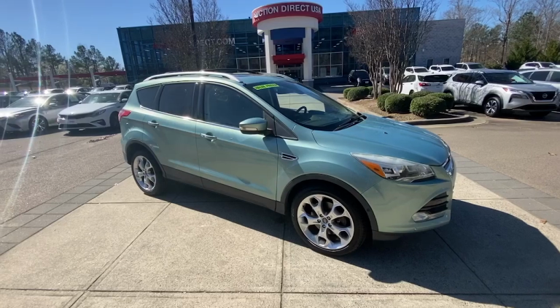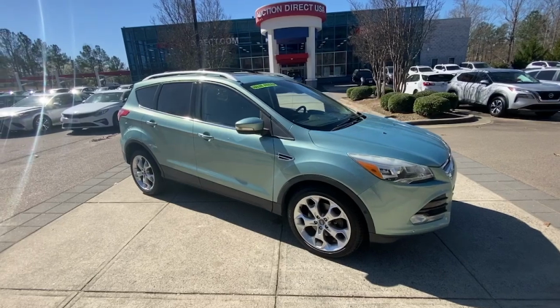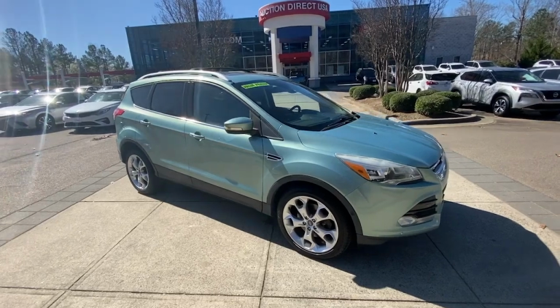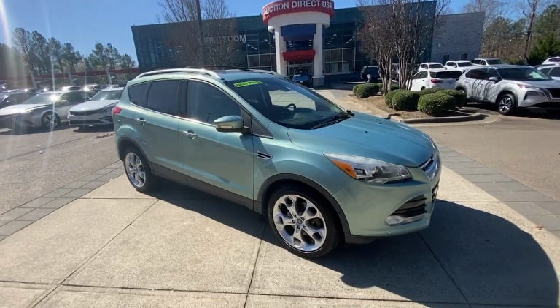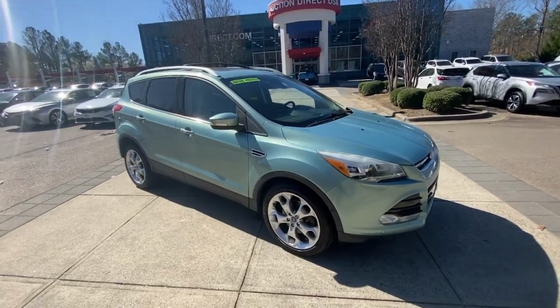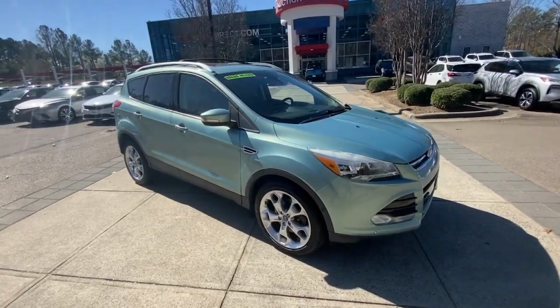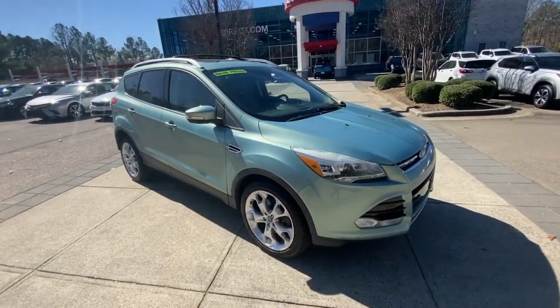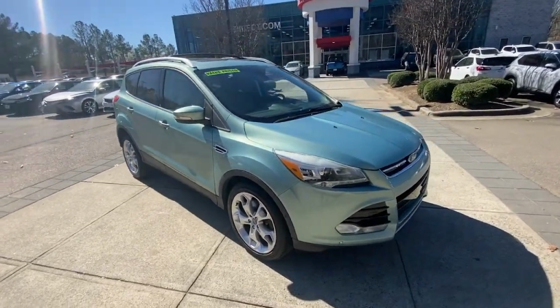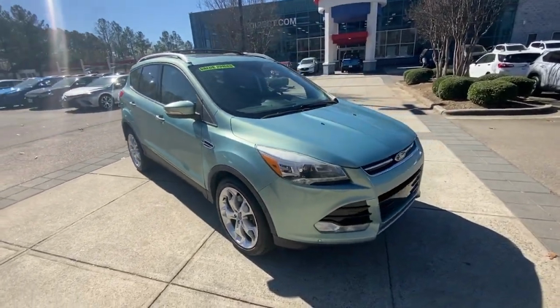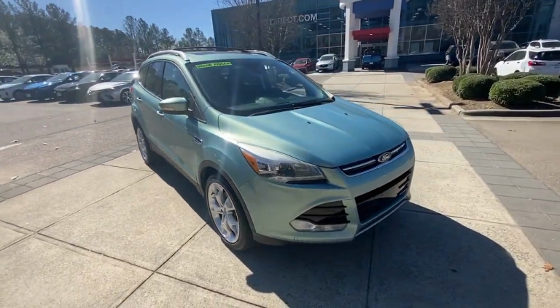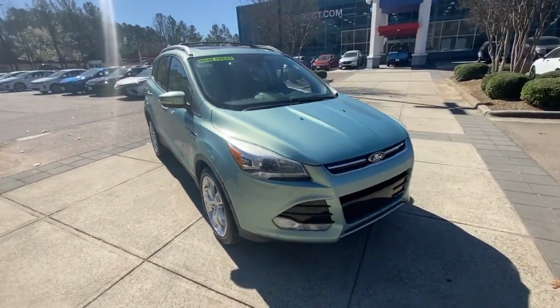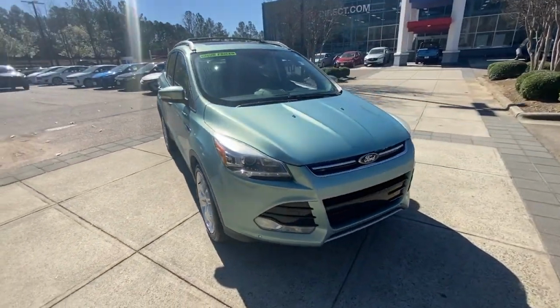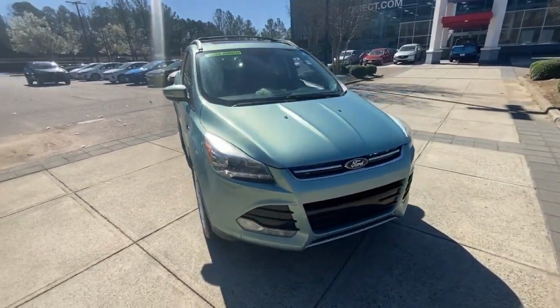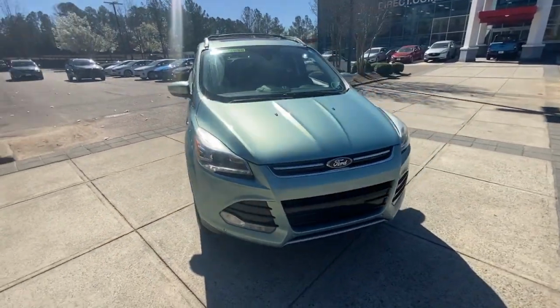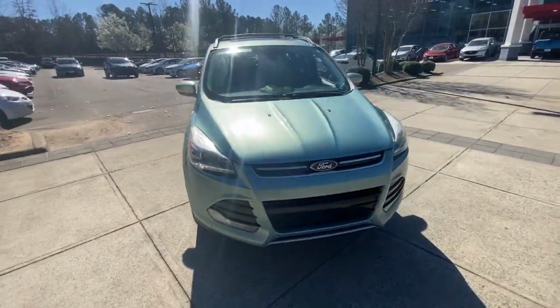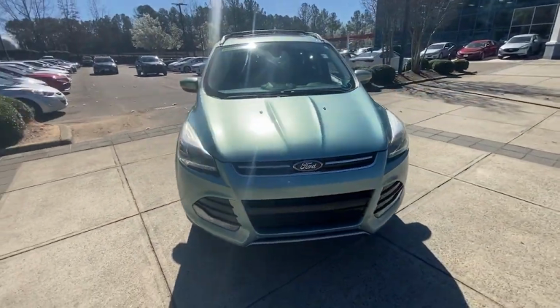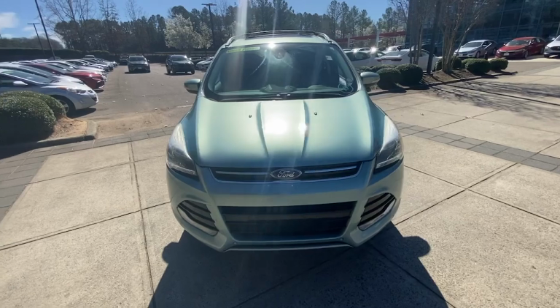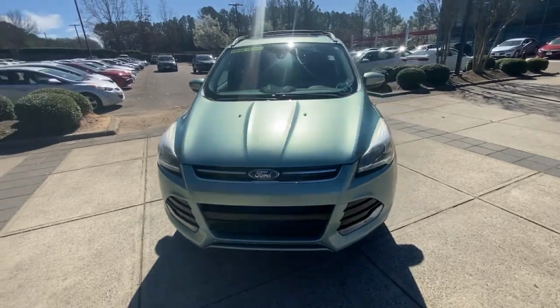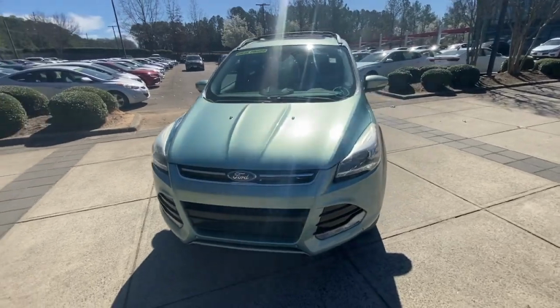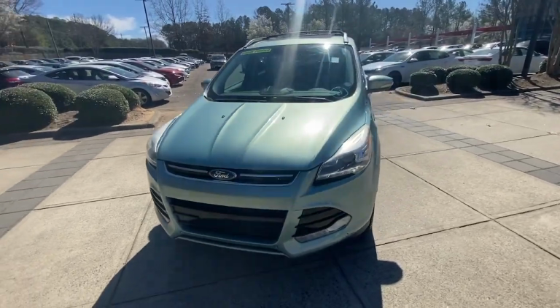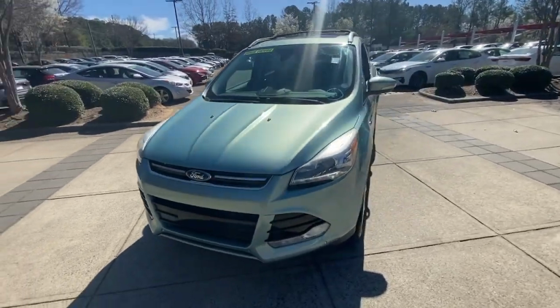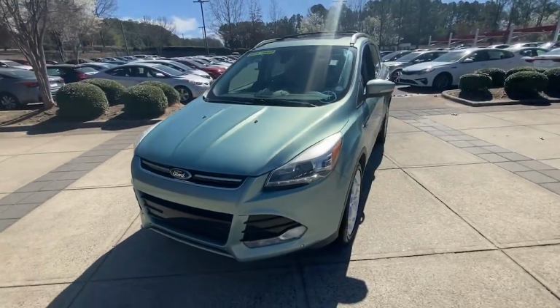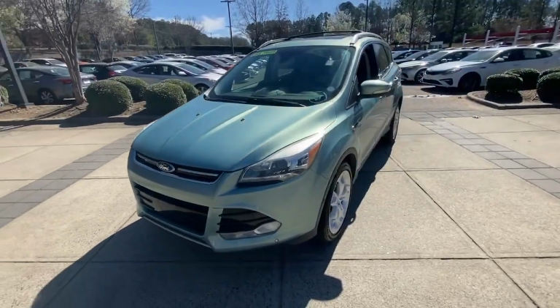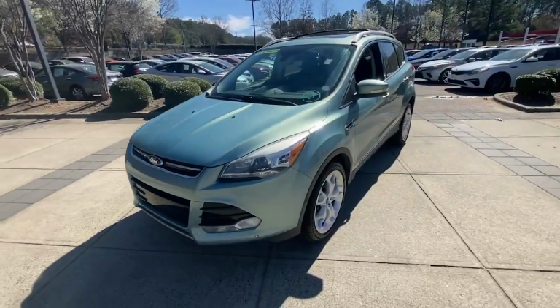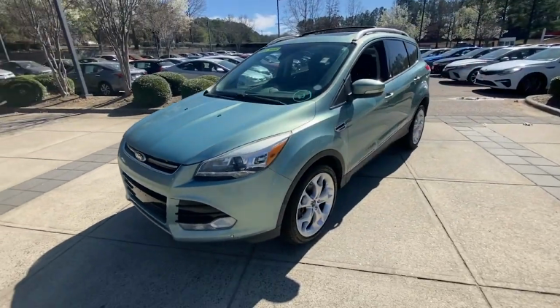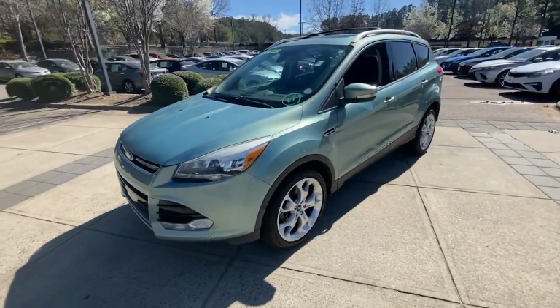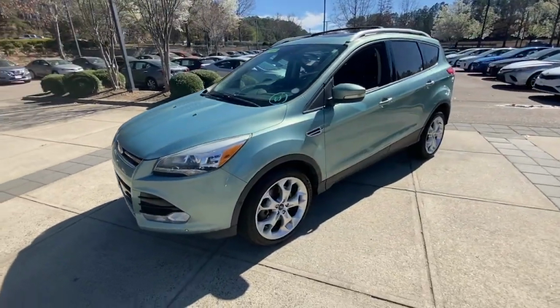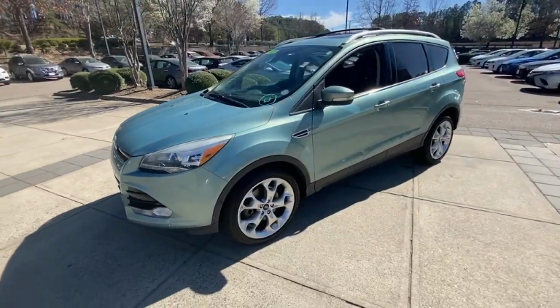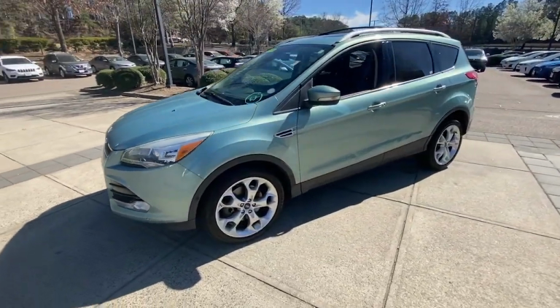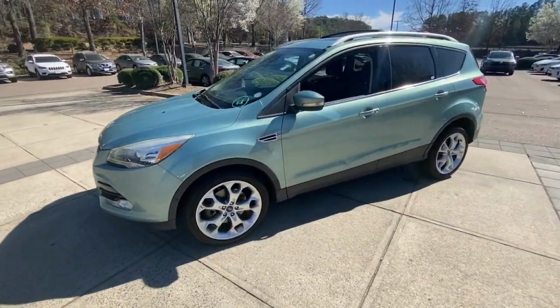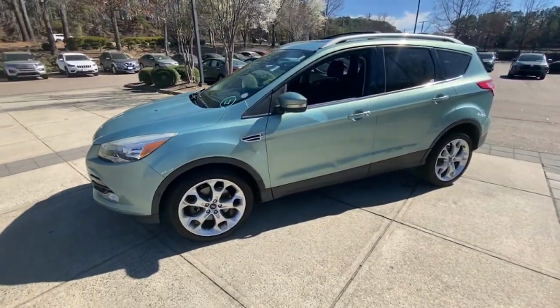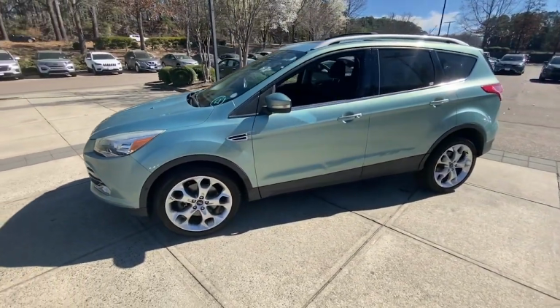You will love the features of this 2013 Ford Escape. With less than 110,000 miles on the odometer, this vehicle provides excellent value.